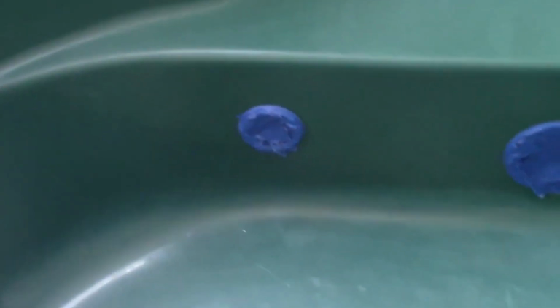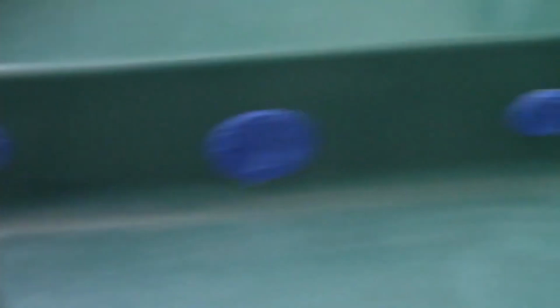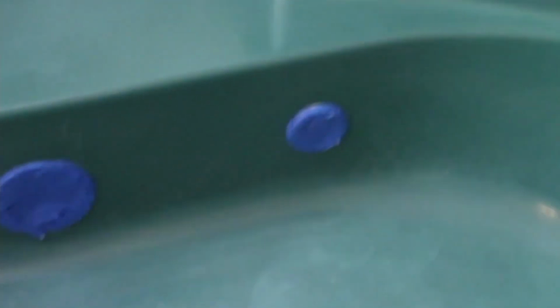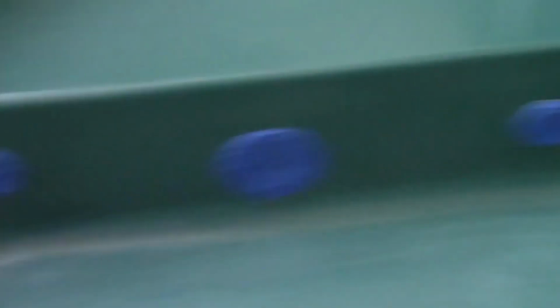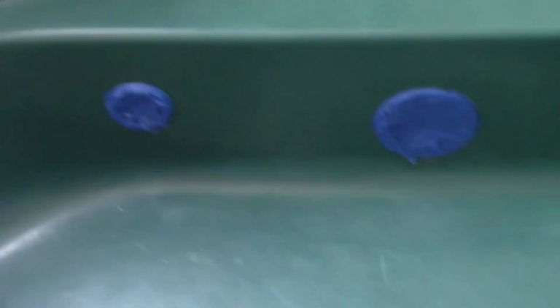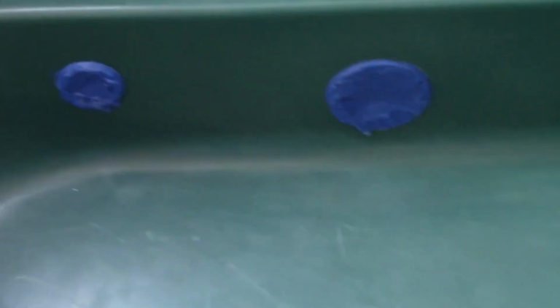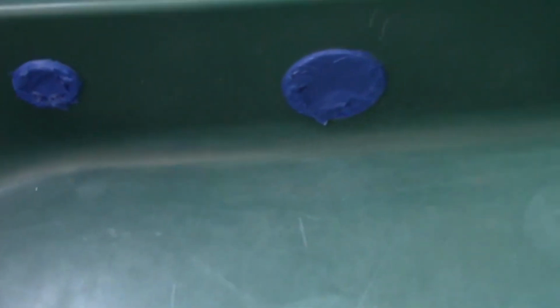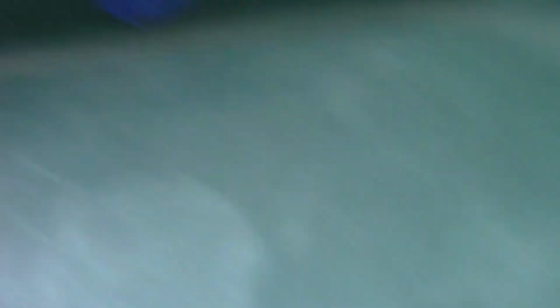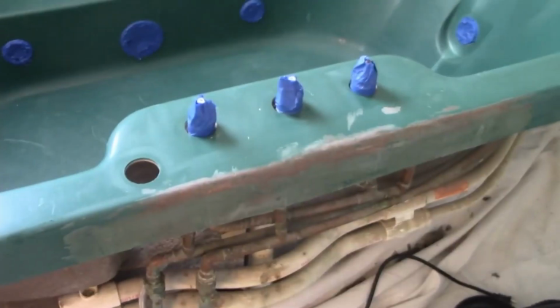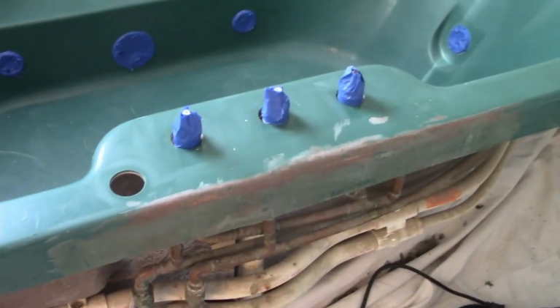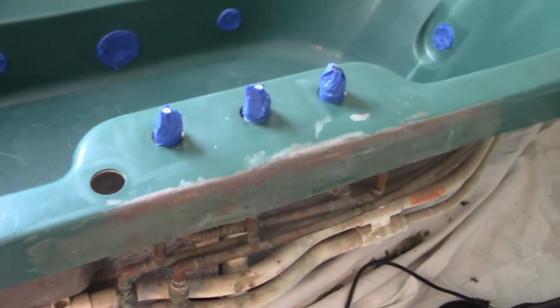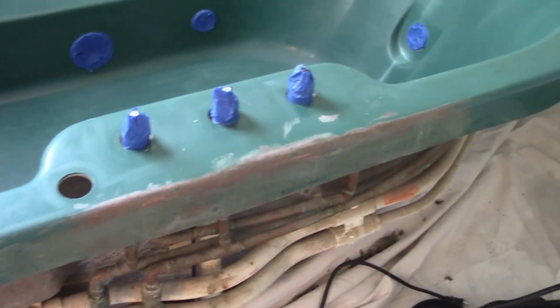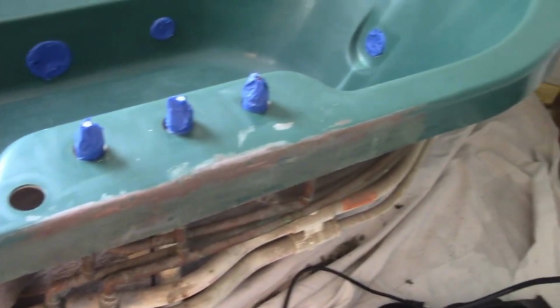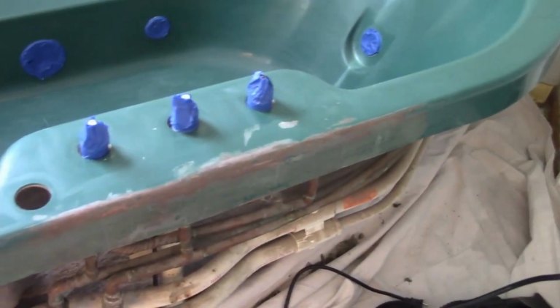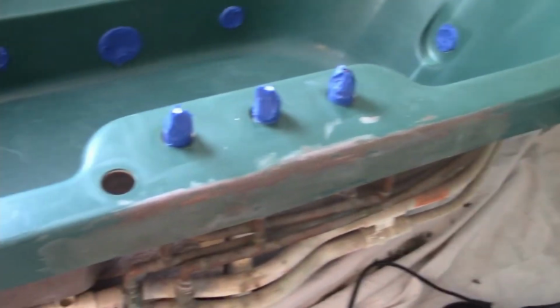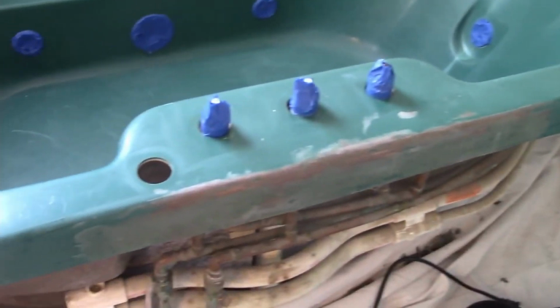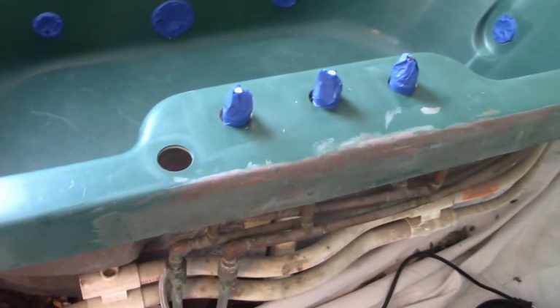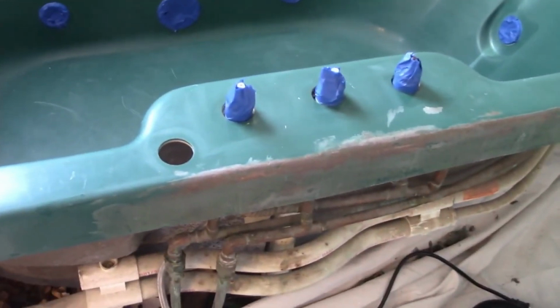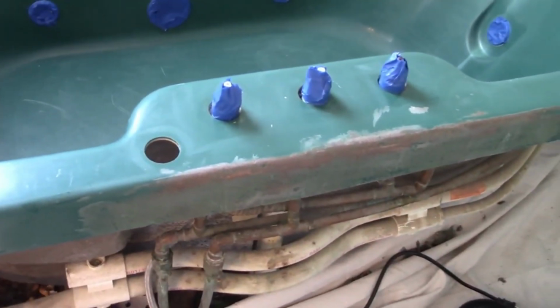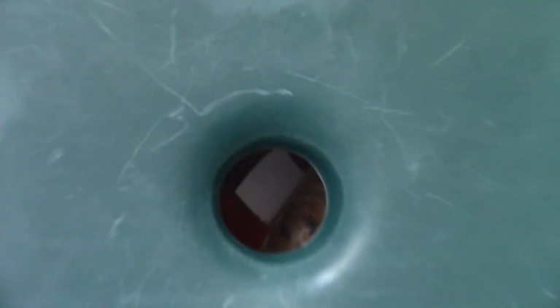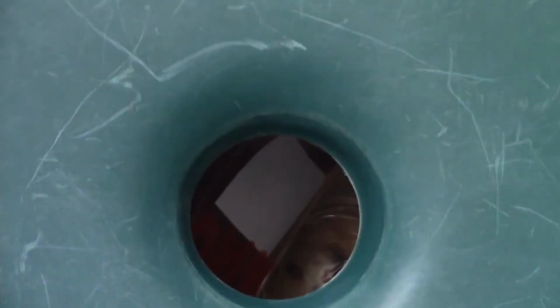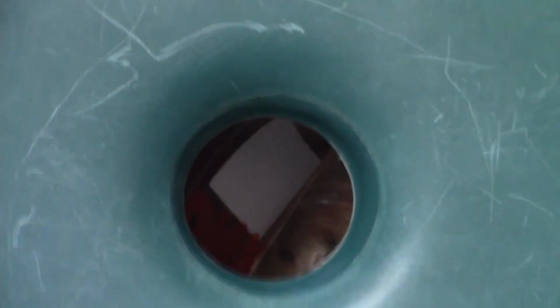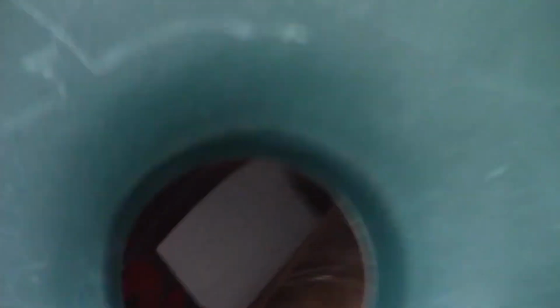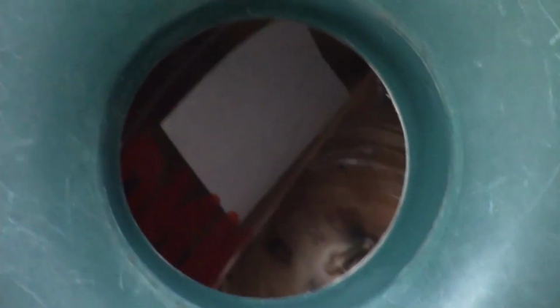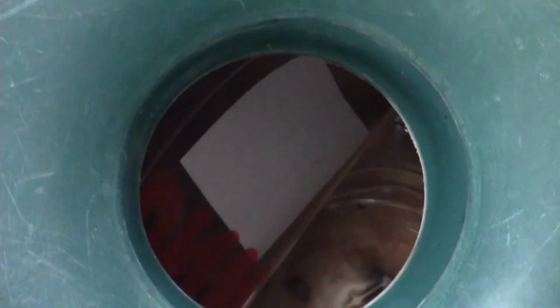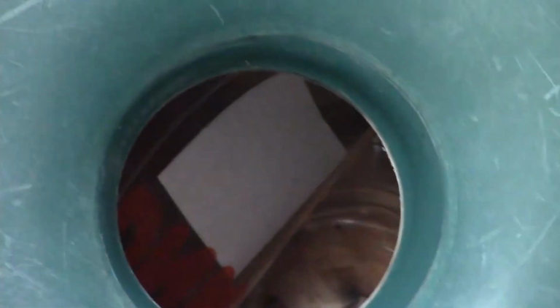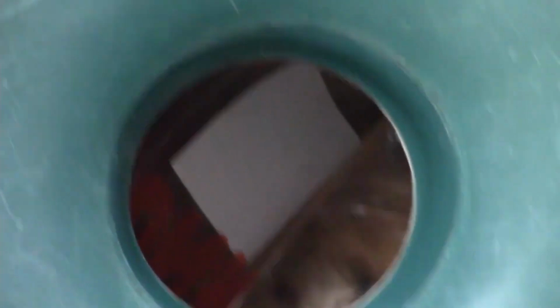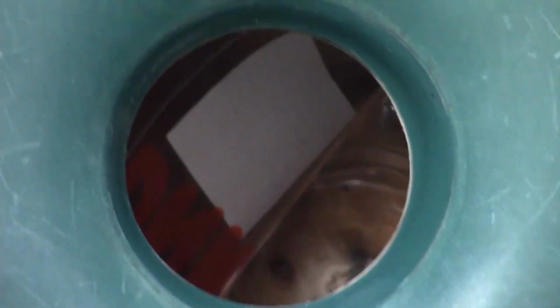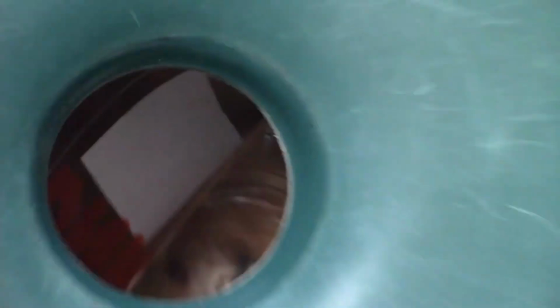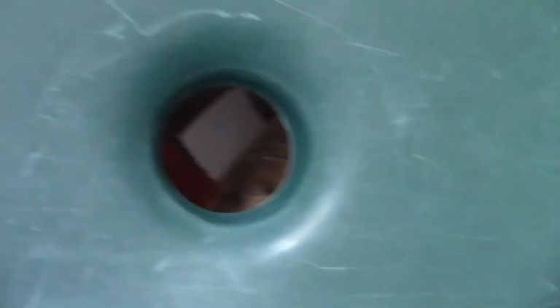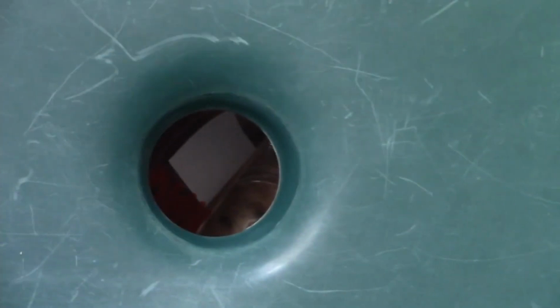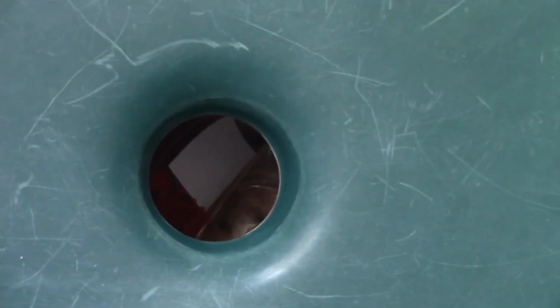I taped all the fixtures and the jets prior to the application, and I also used the hair dryer and towels to make sure the tub was totally dry. Underneath the drain, I was able to secure a plastic iced coffee cup to catch any extra epoxy that might make its way down.